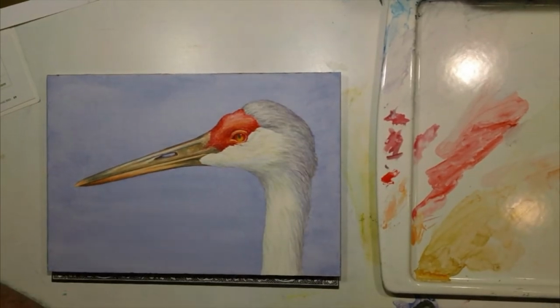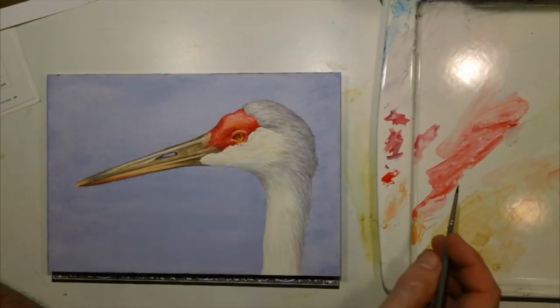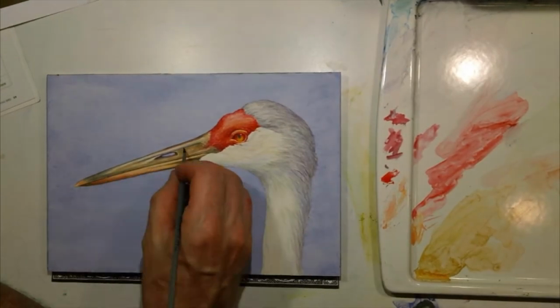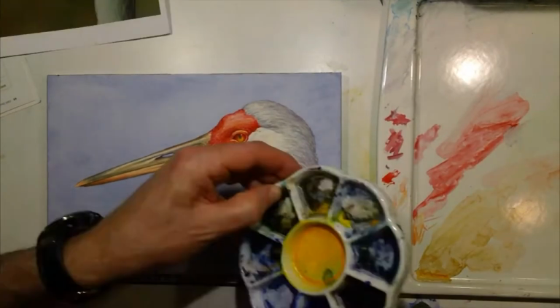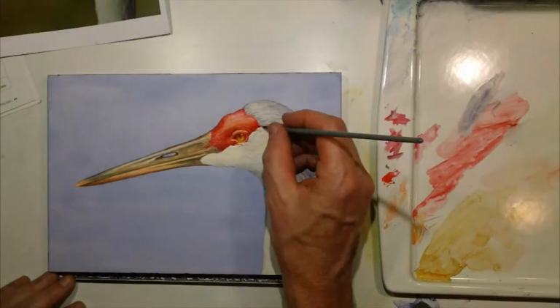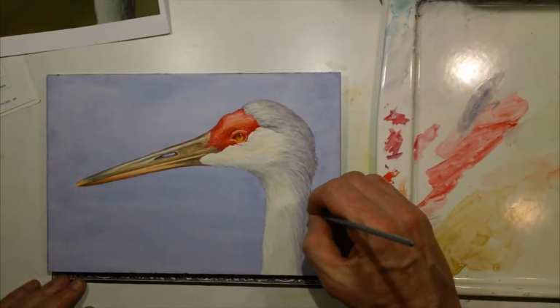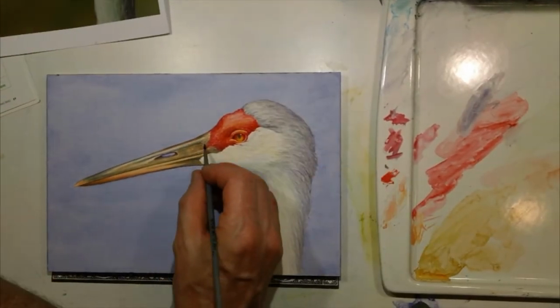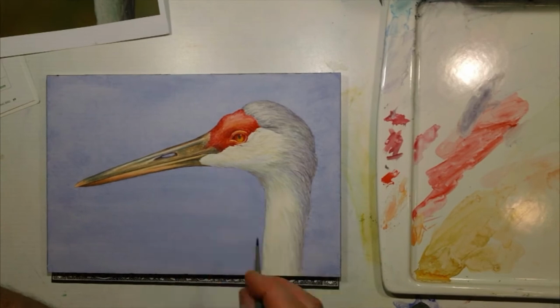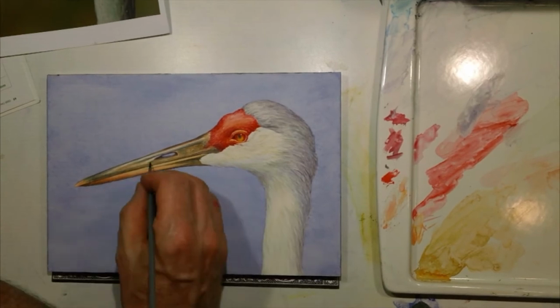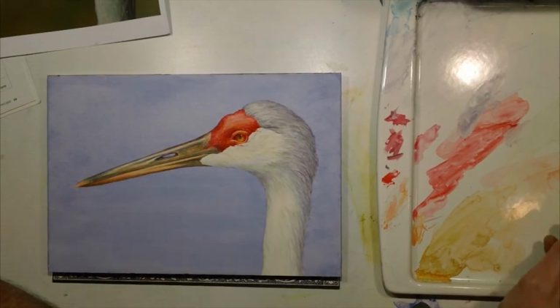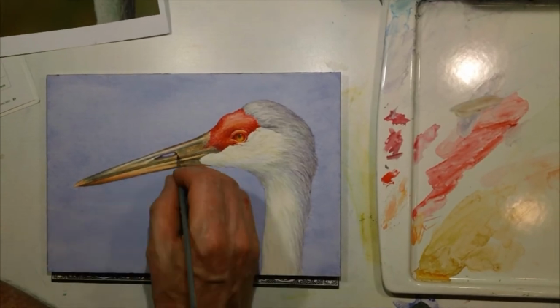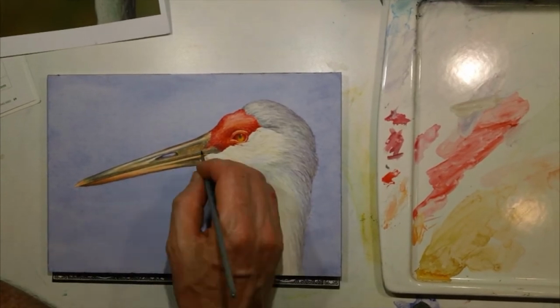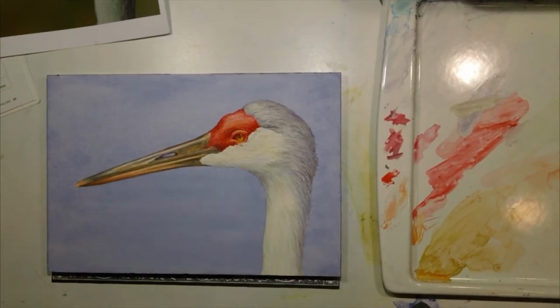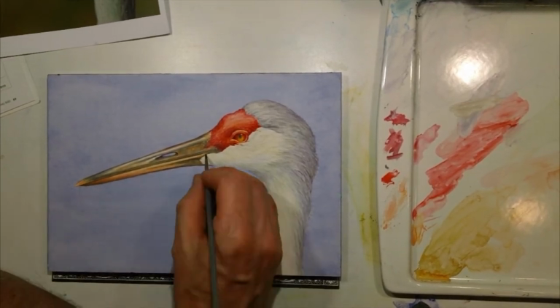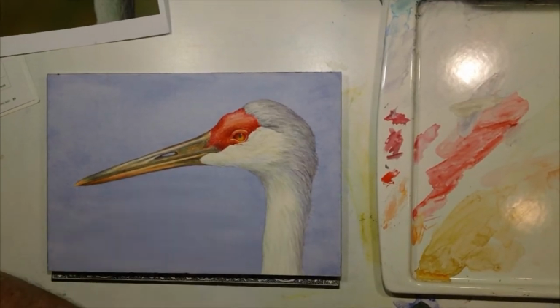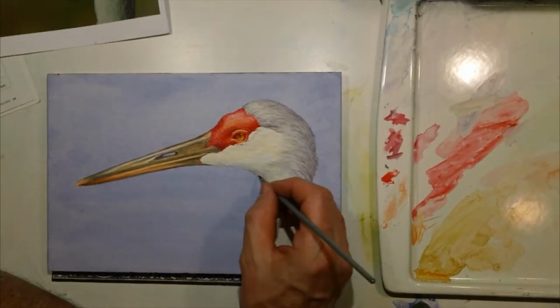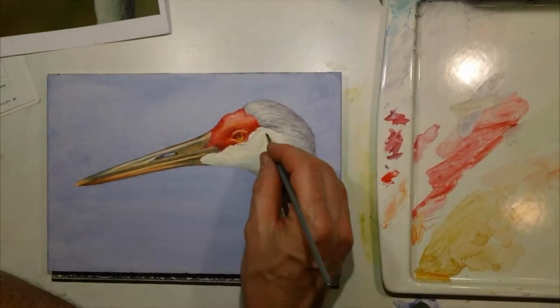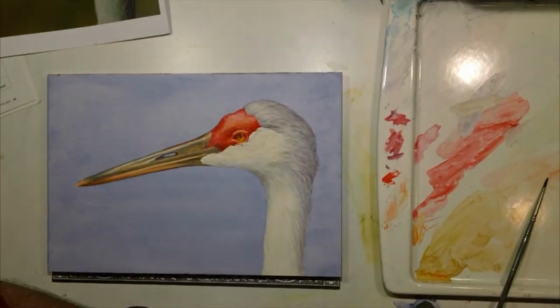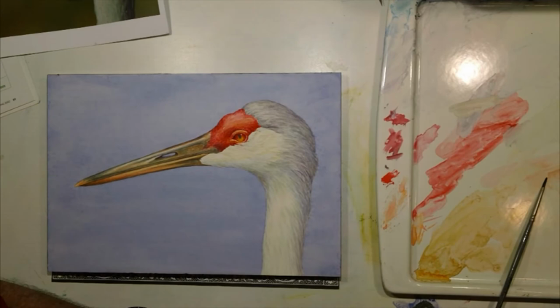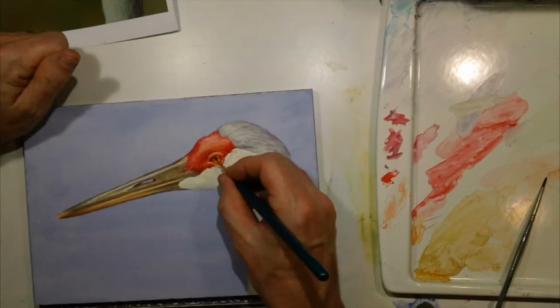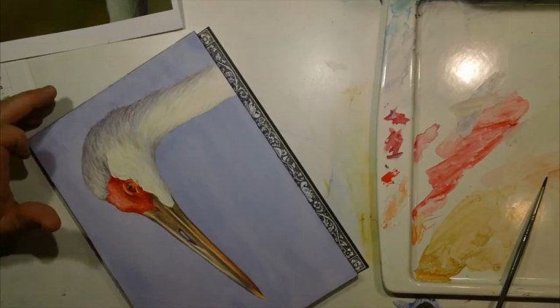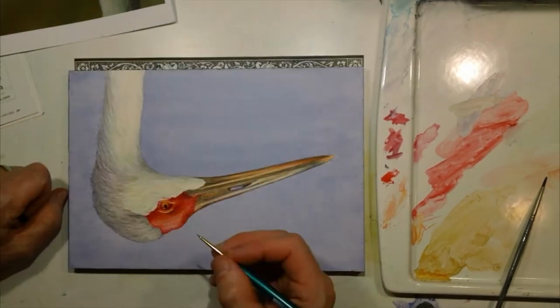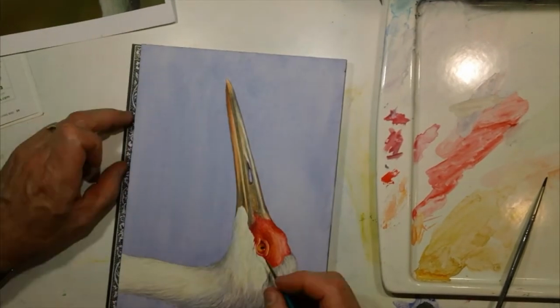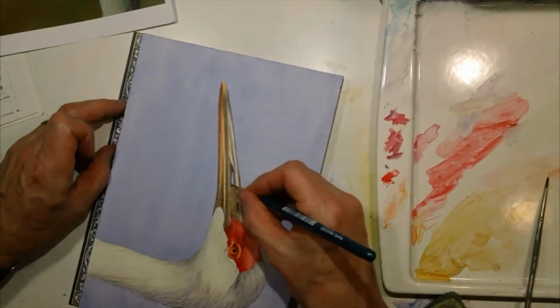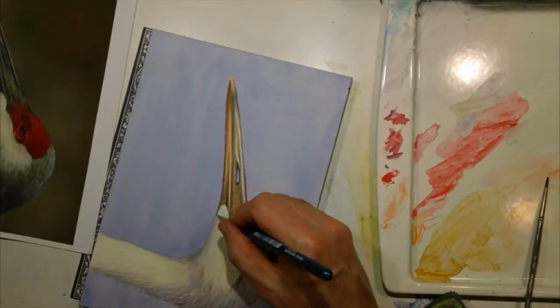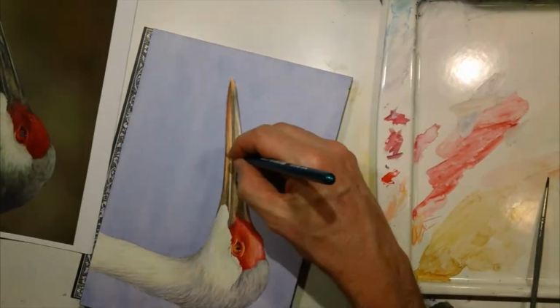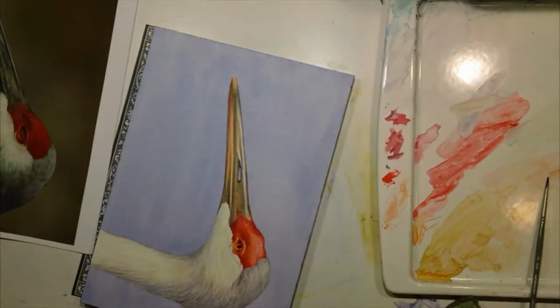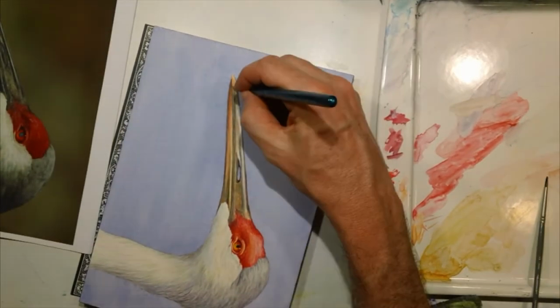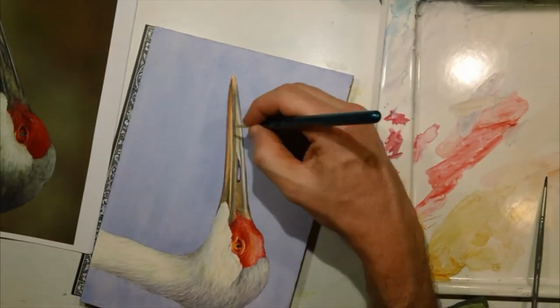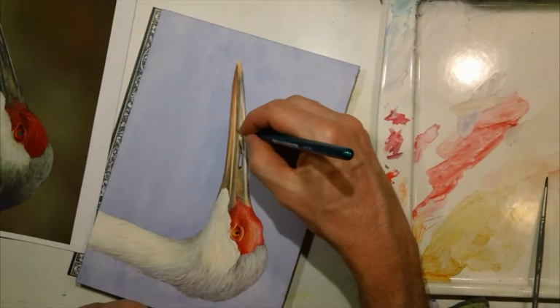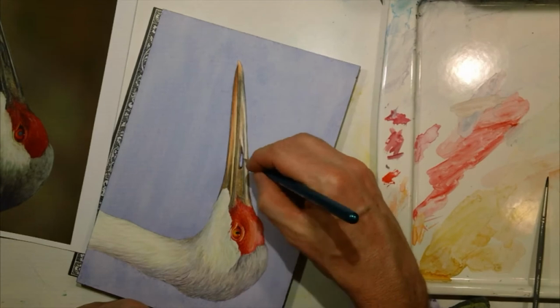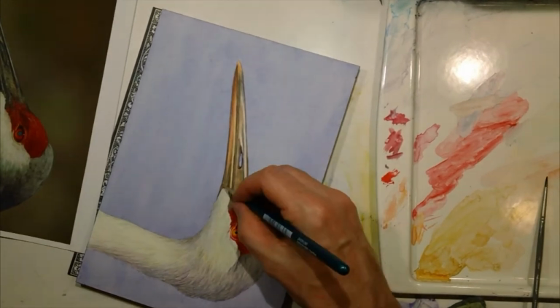I thought it would play a little bit better with the grays of the neck and the back of the head, and then the reds would pop out nicely still against that as opposed to just going with the greens. I thought I'd have a little bit better contrast.